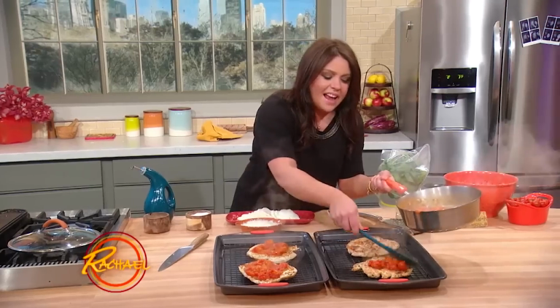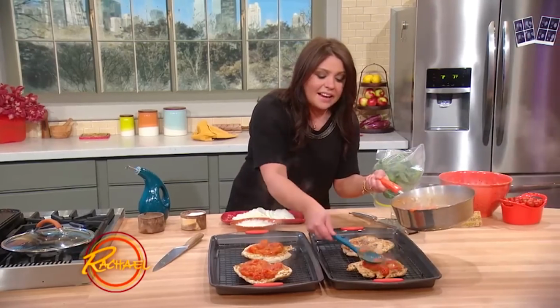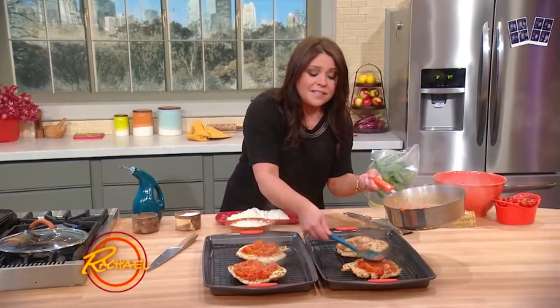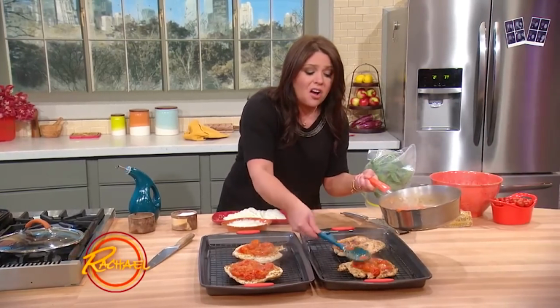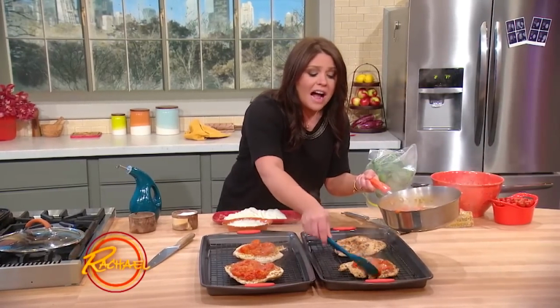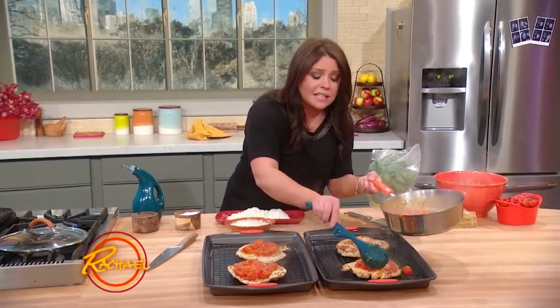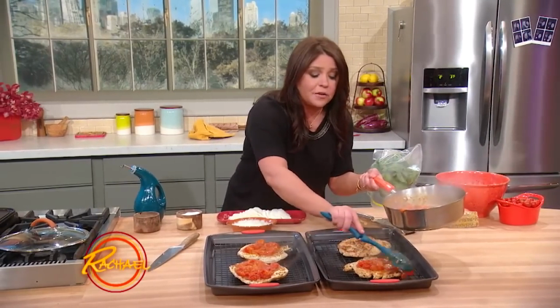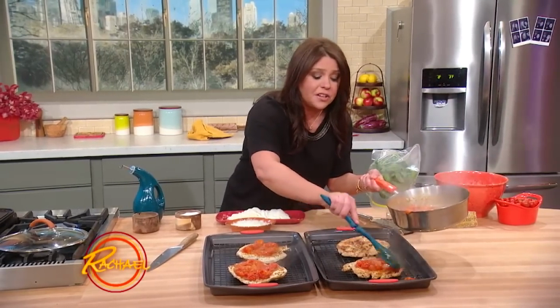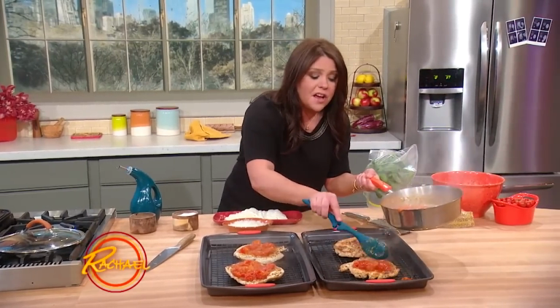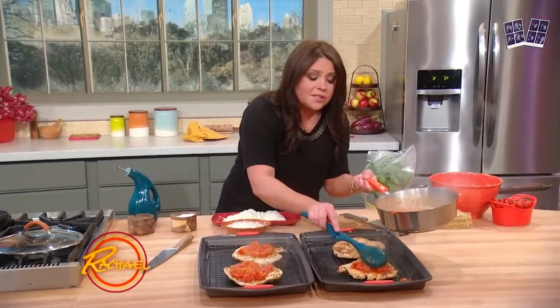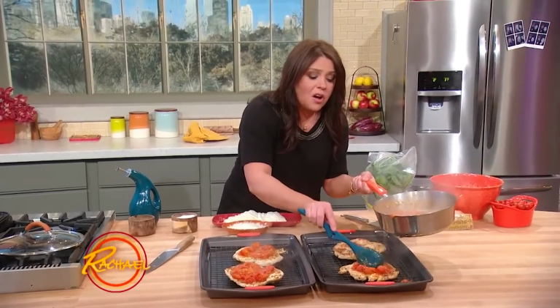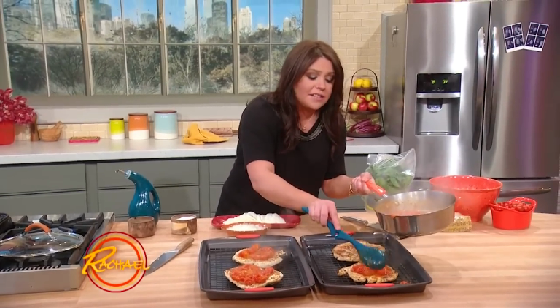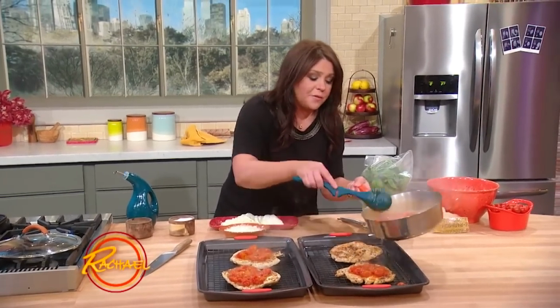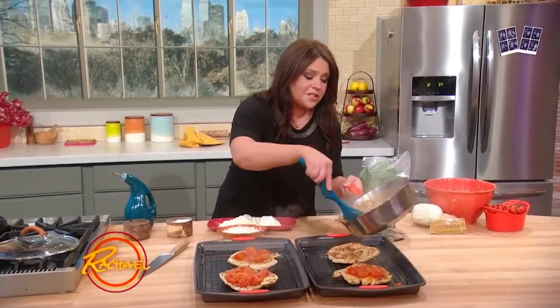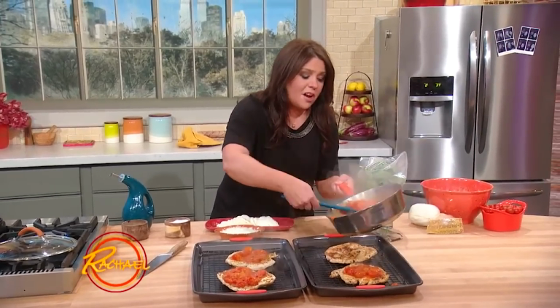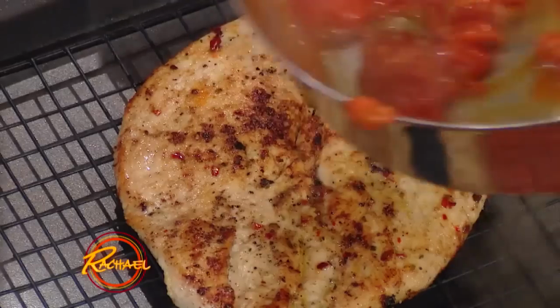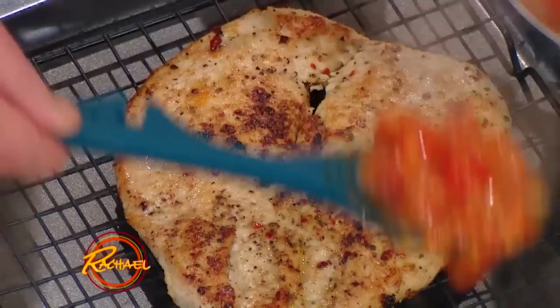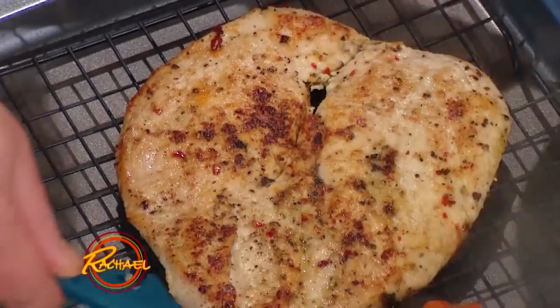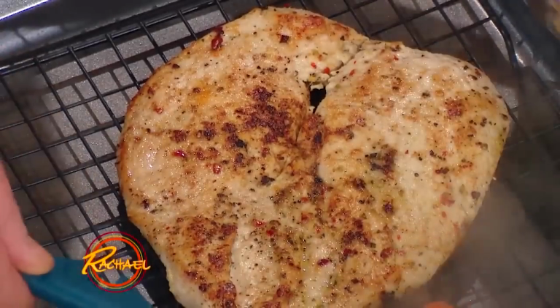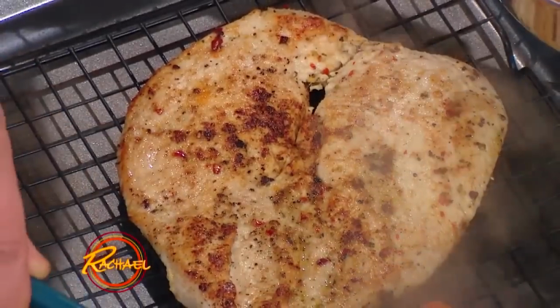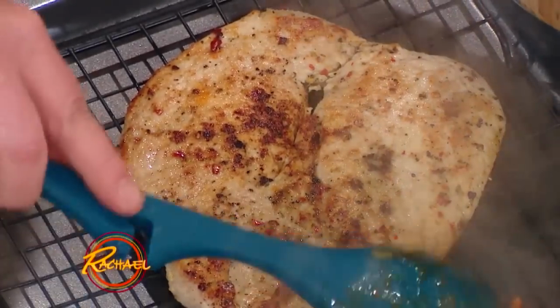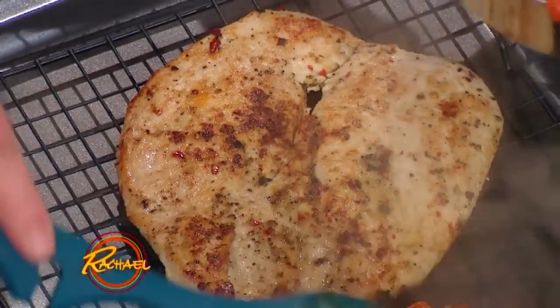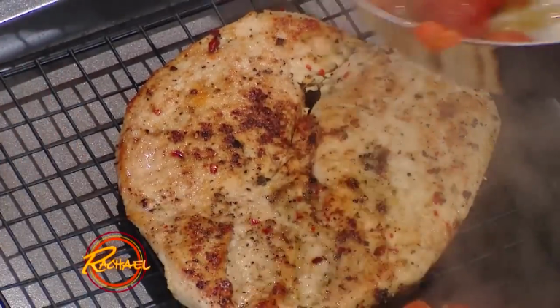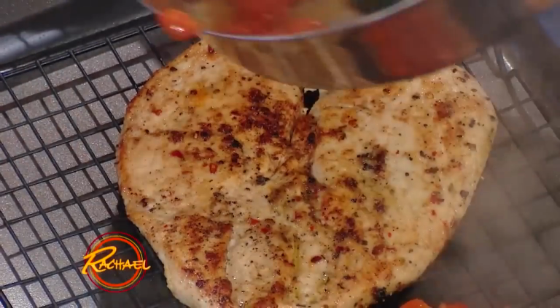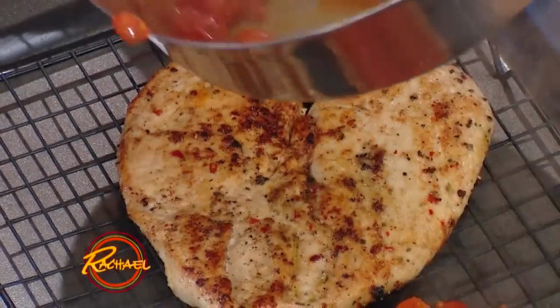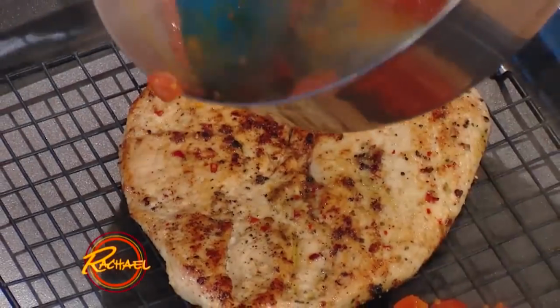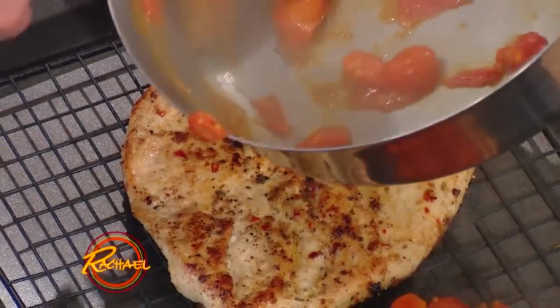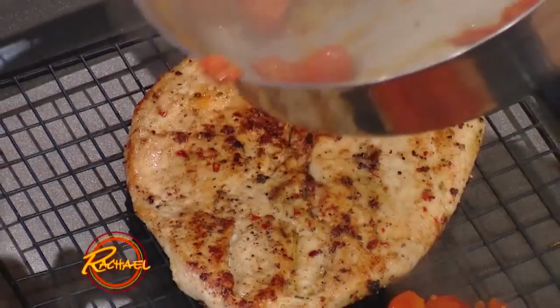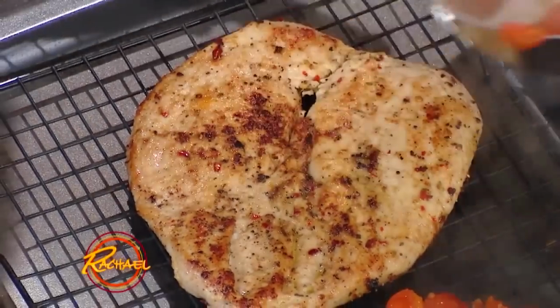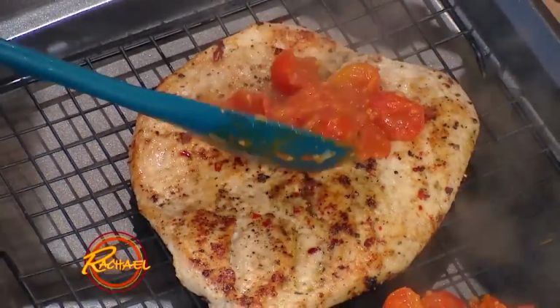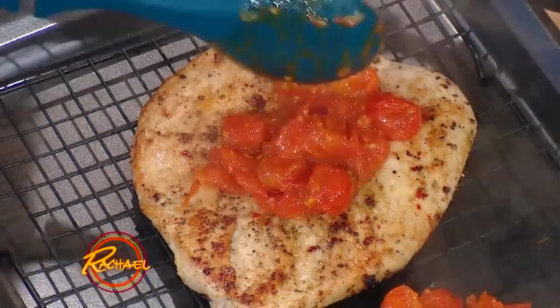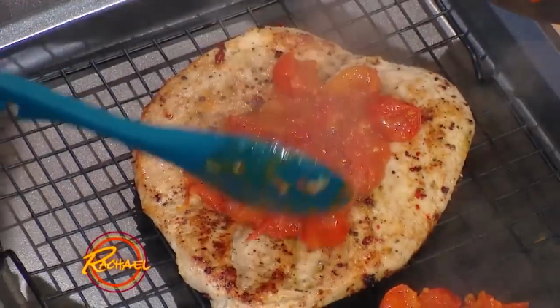Now this is all hot and fully cooked, so all I do to finish this off and brown my cheese is pop it right under the broiler, and it's done in minutes.